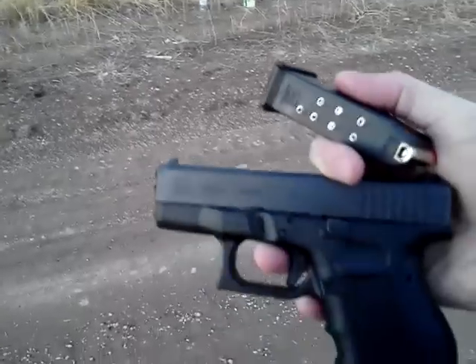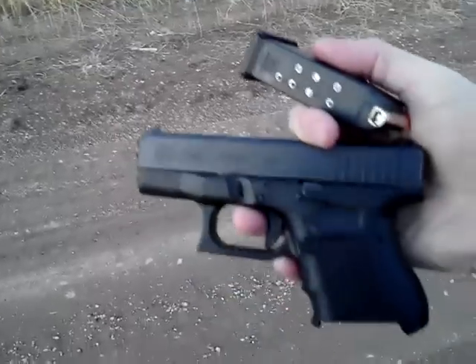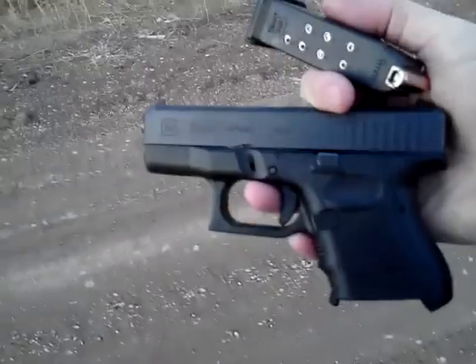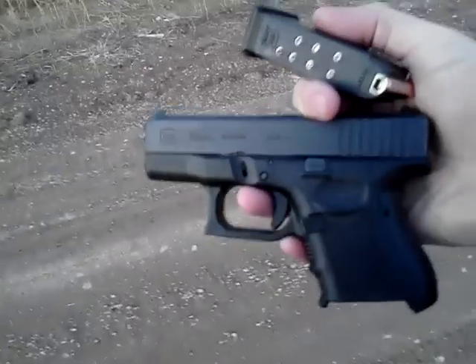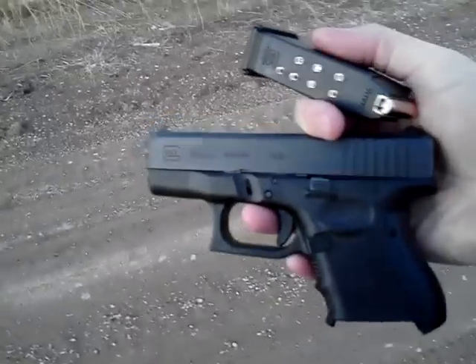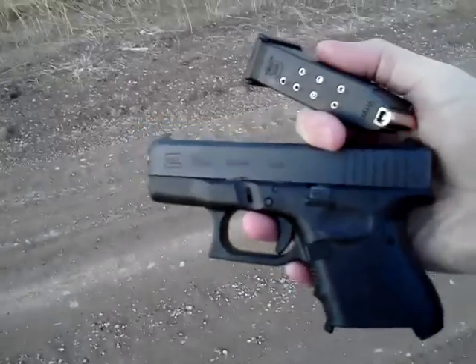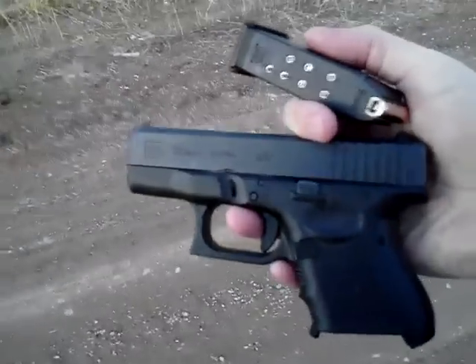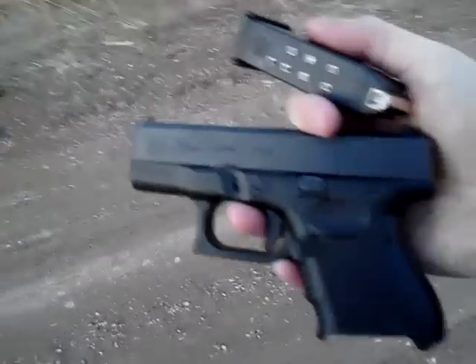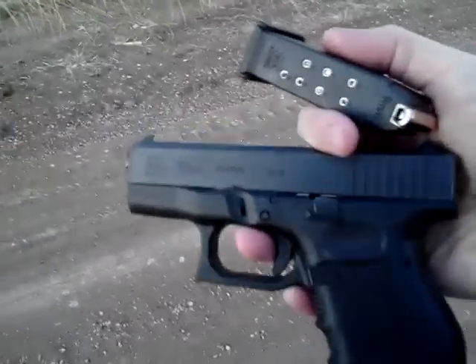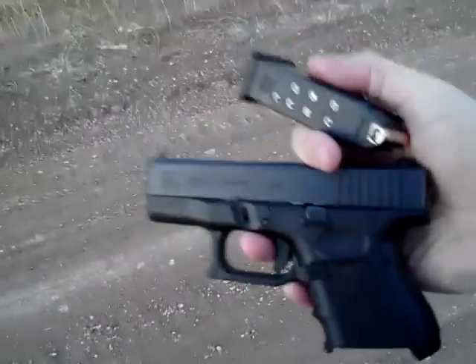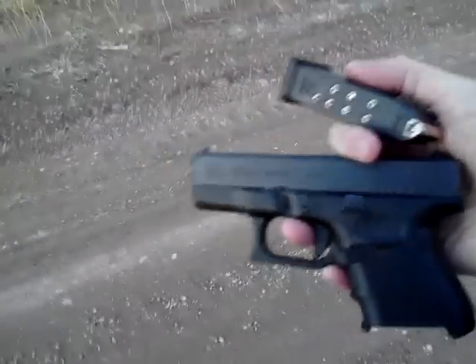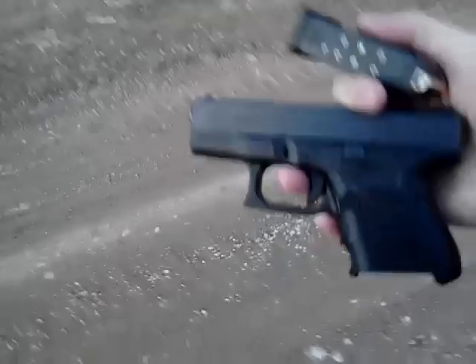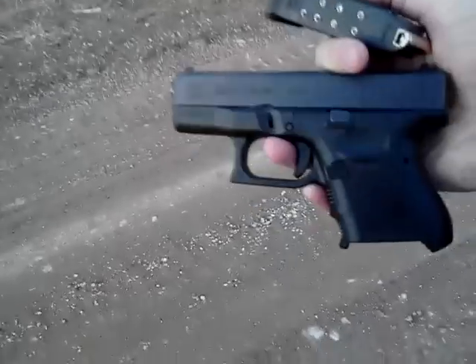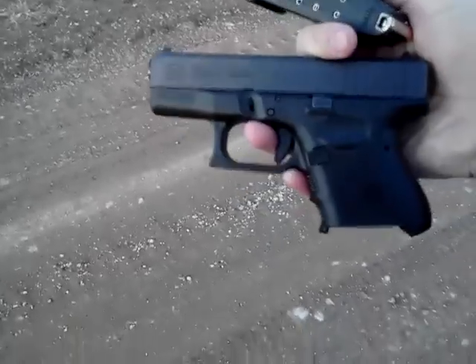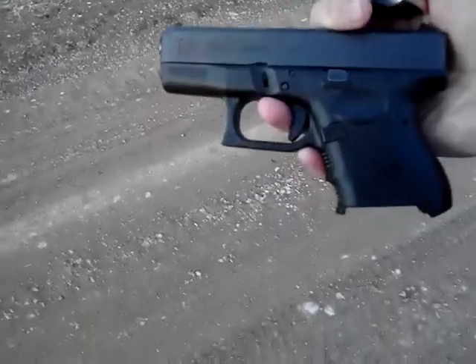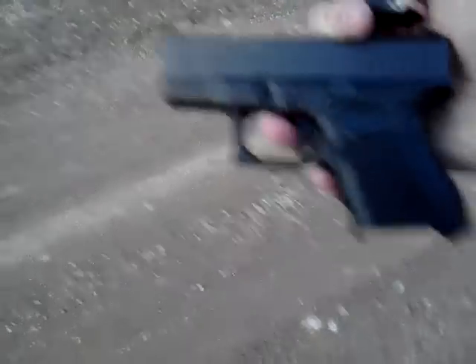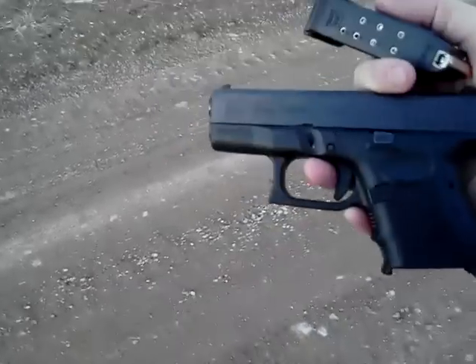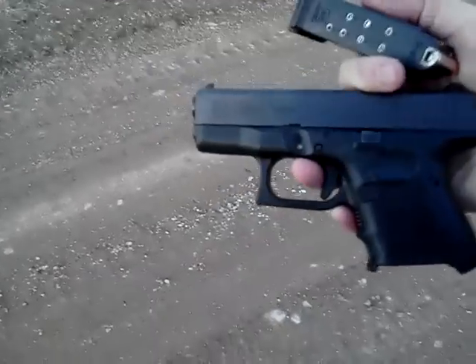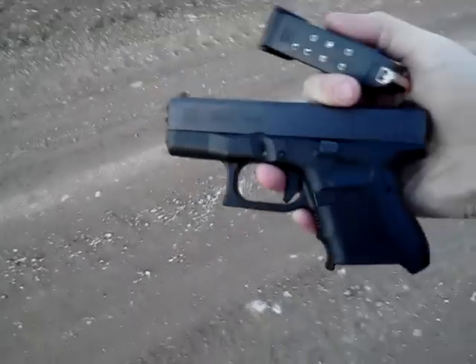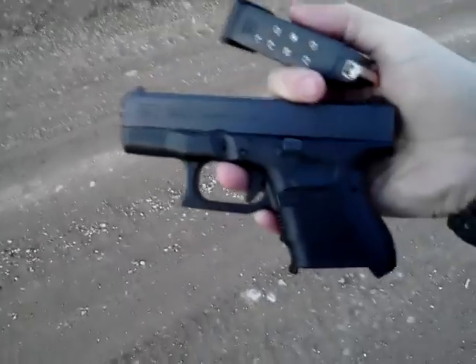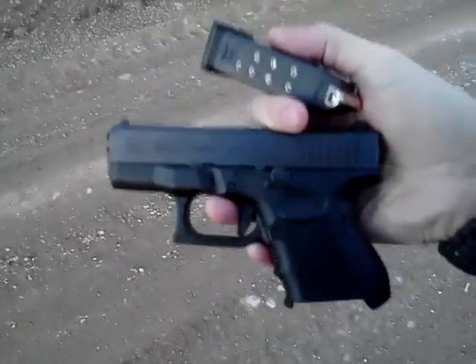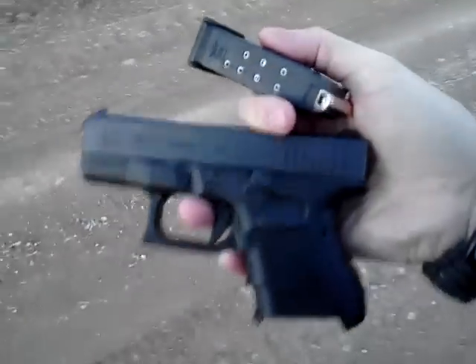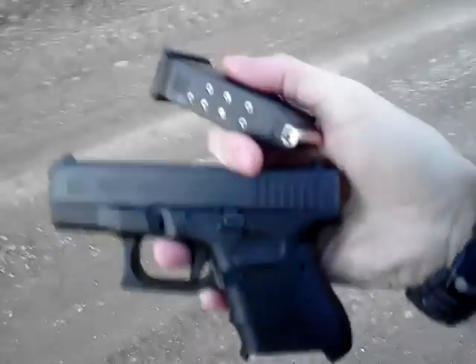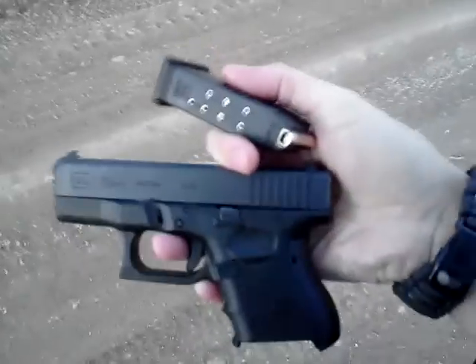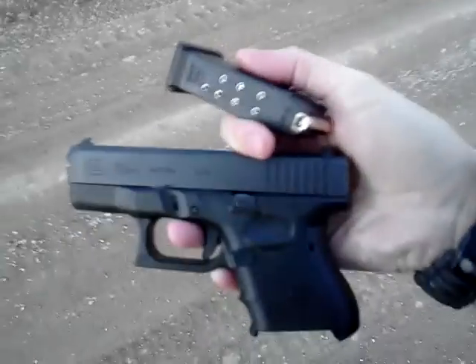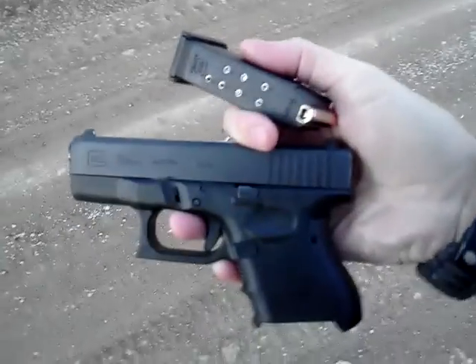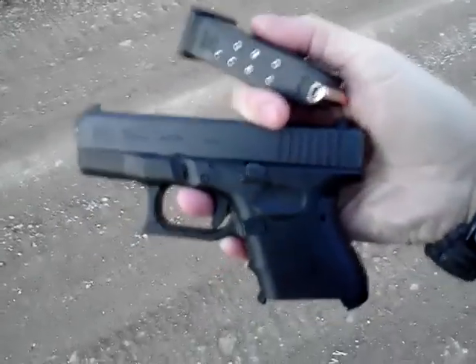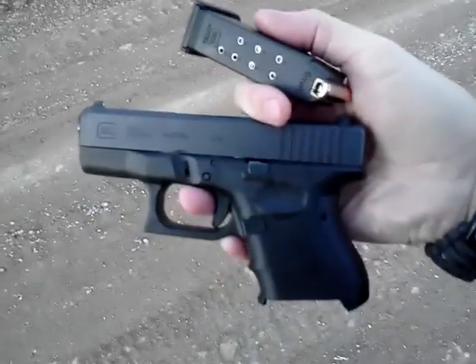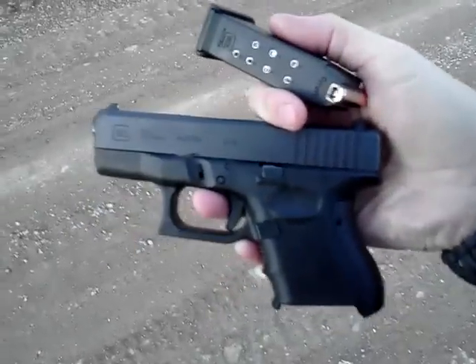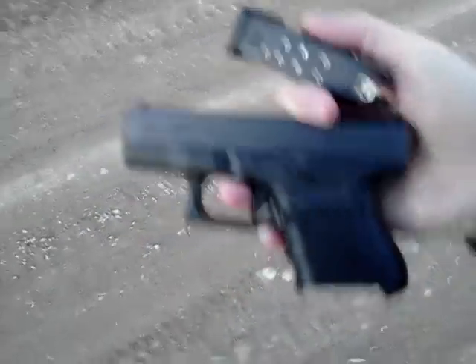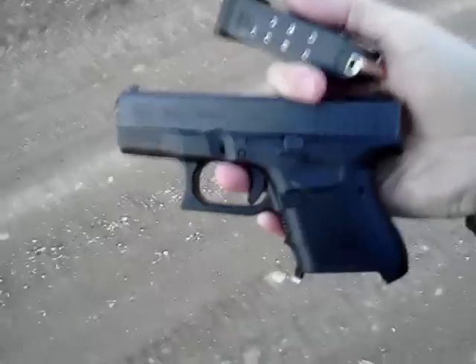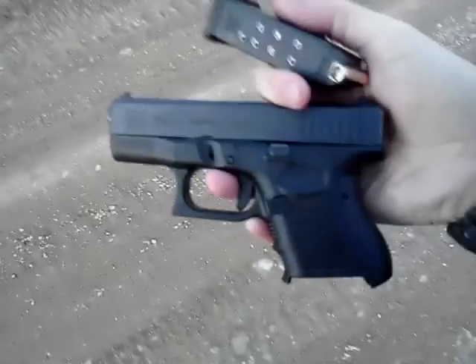Hi guys, Mr. 556 Tactical here. It's been a while since I've done a video. After the initial review, here is my Glock 26 Gen 4.